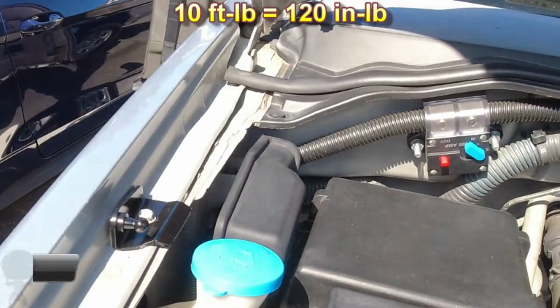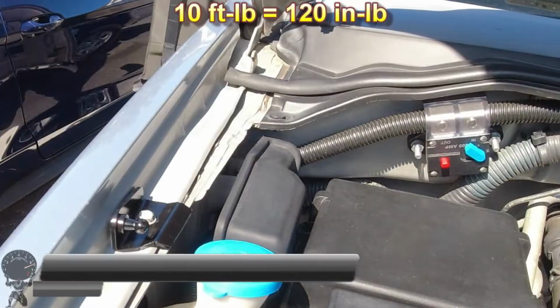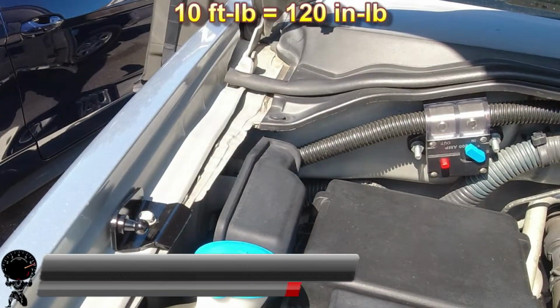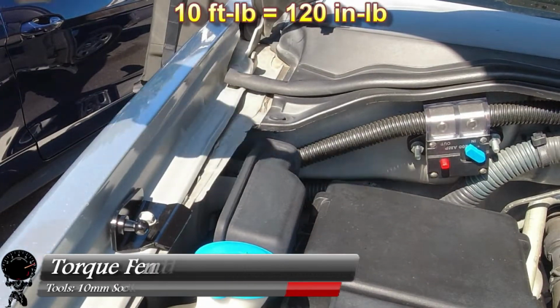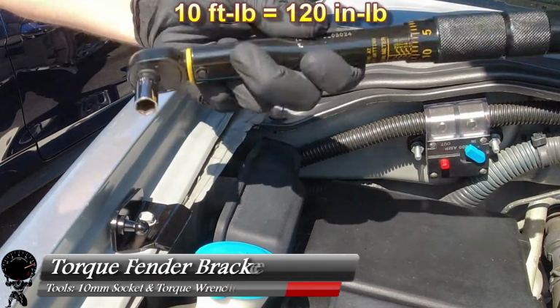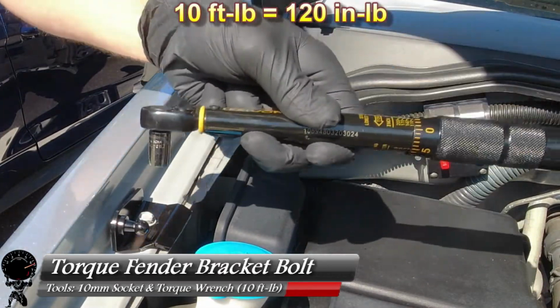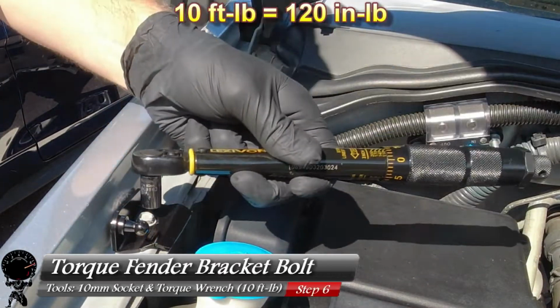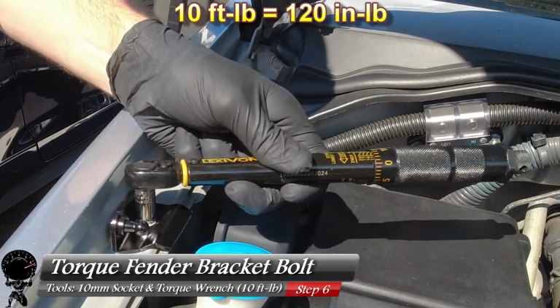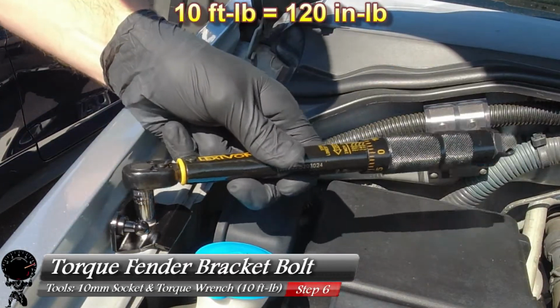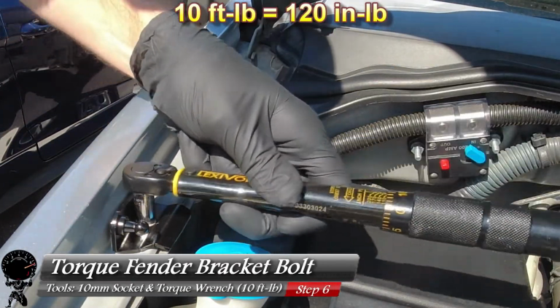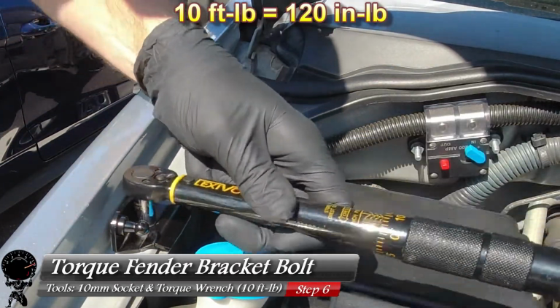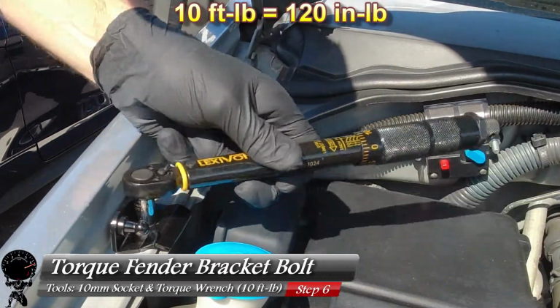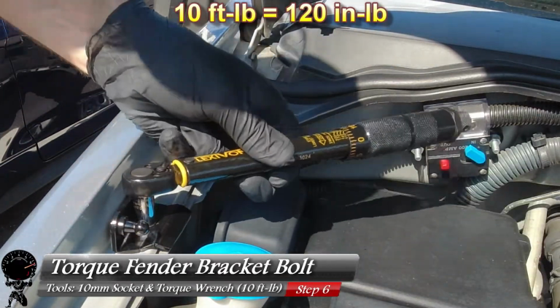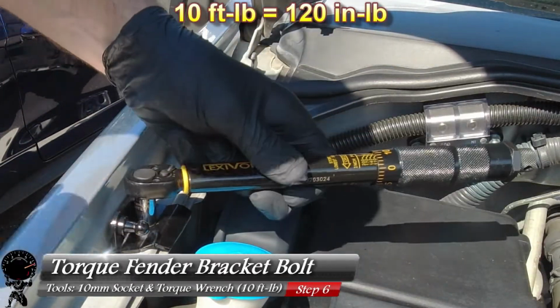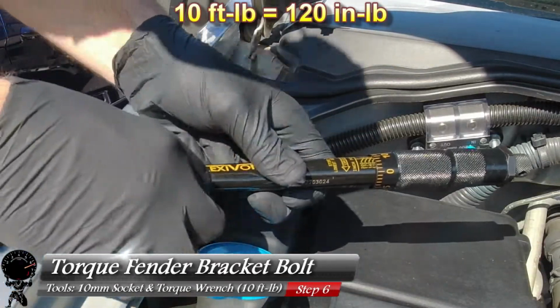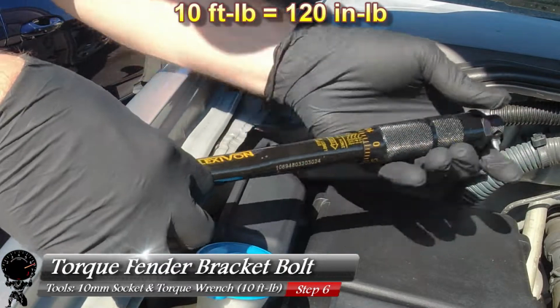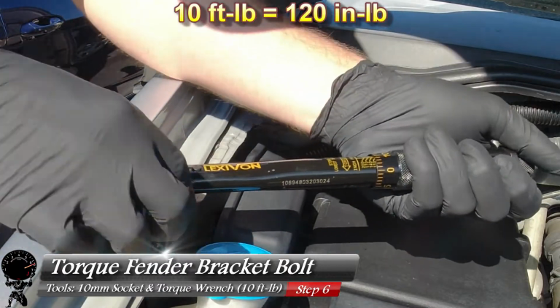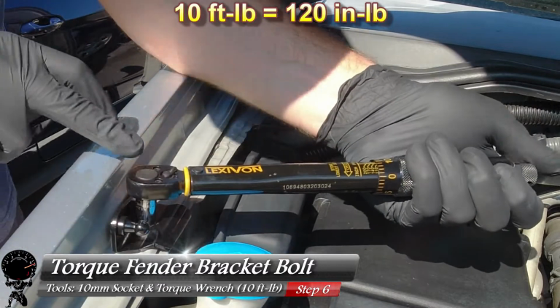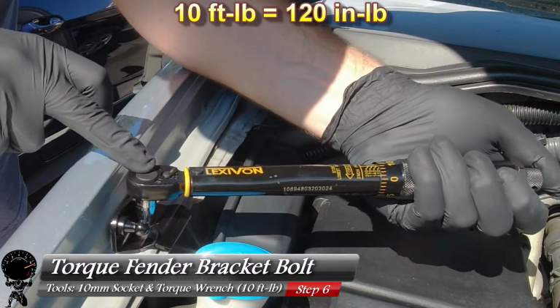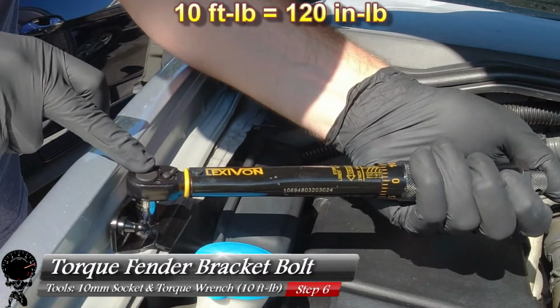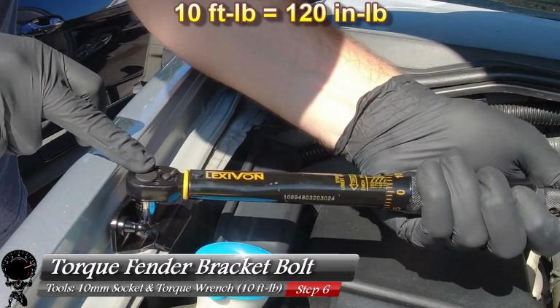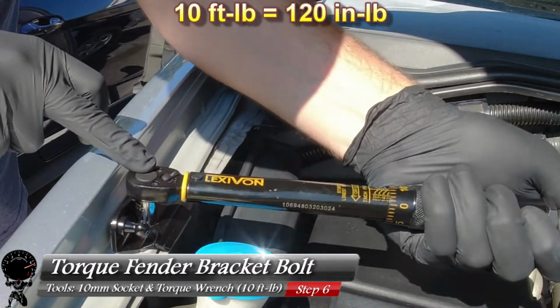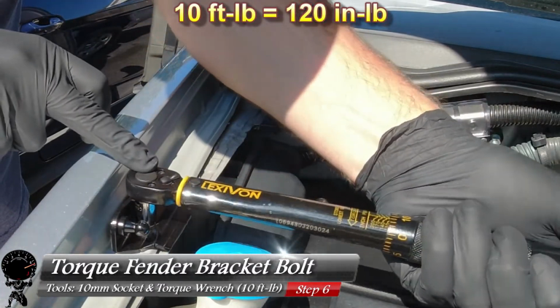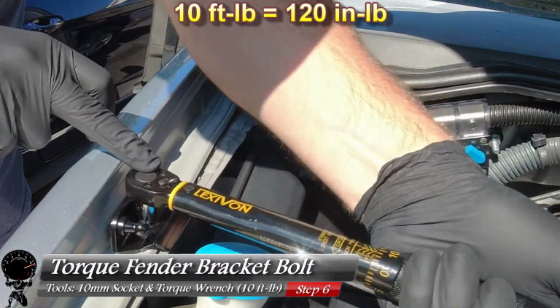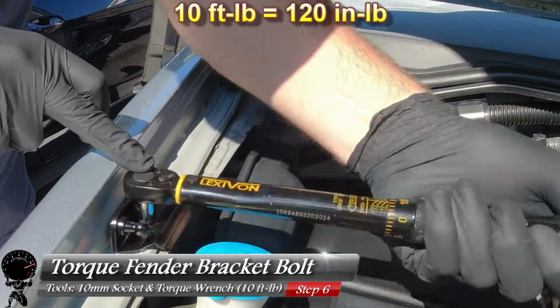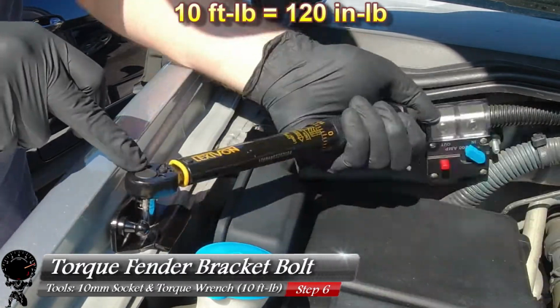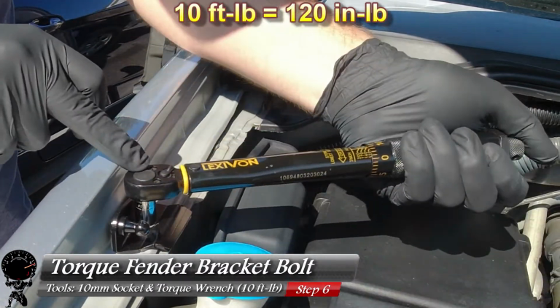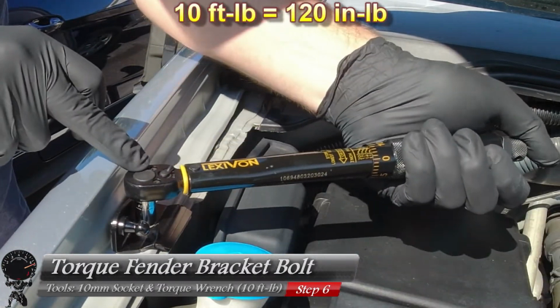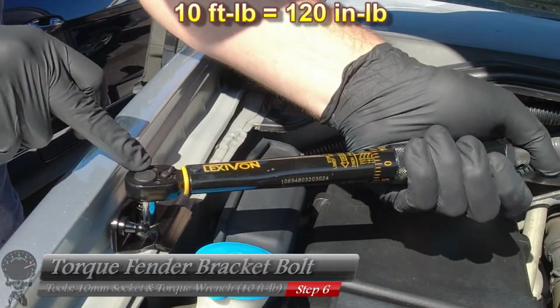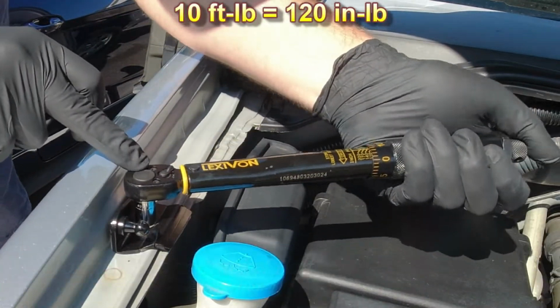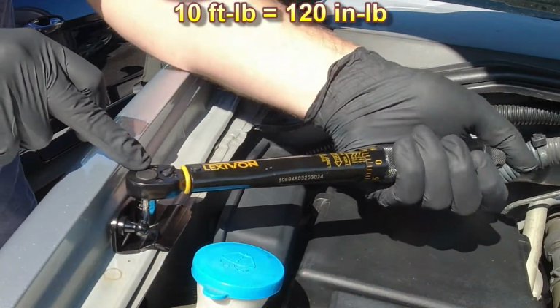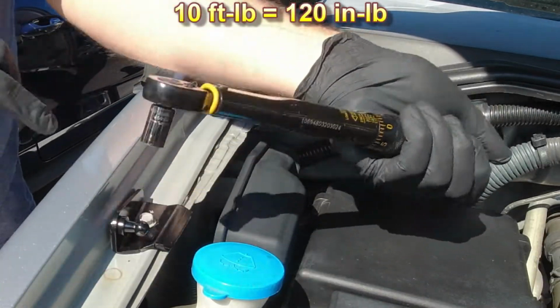Now let's go ahead and grab our torque wrench — it's set to 10 foot pounds. We want to turn it till it clicks. Let's give this a nice turn. And there we go.